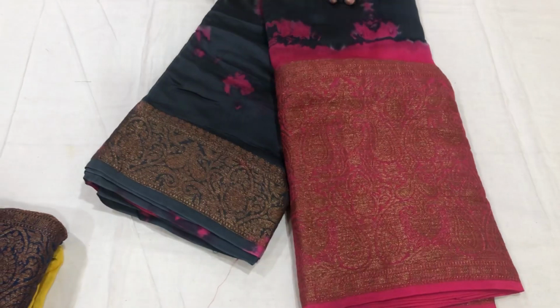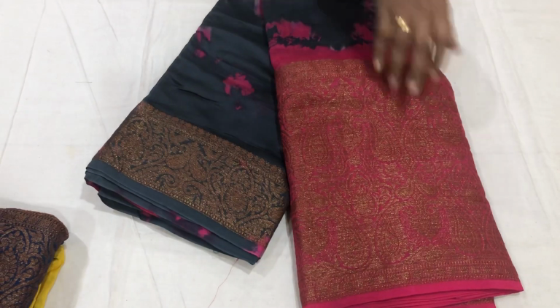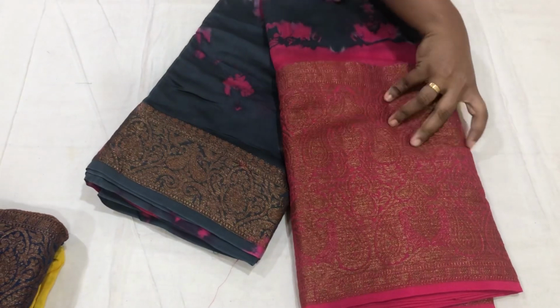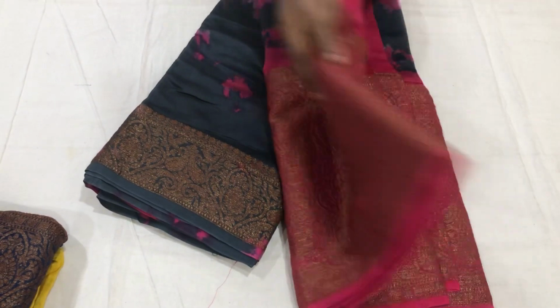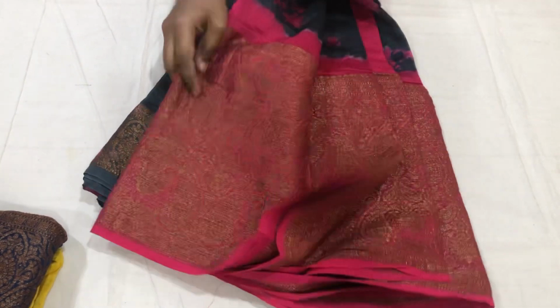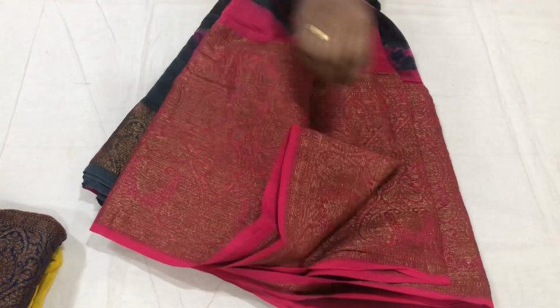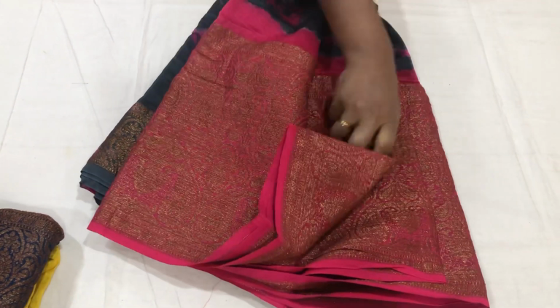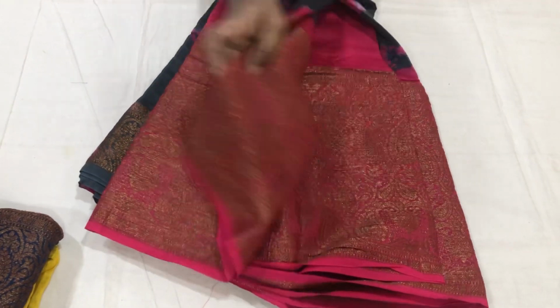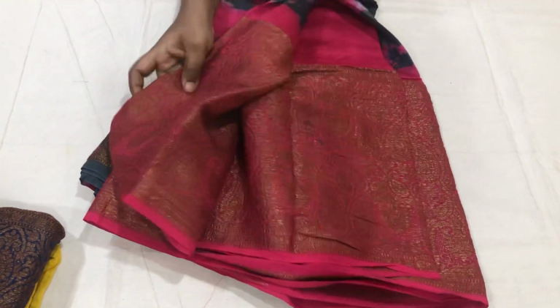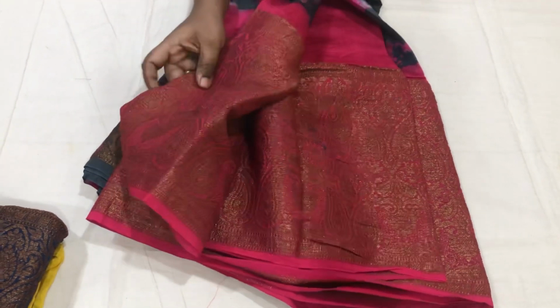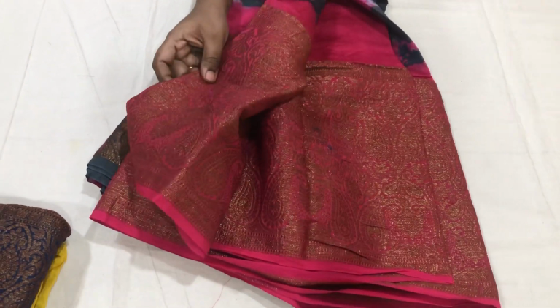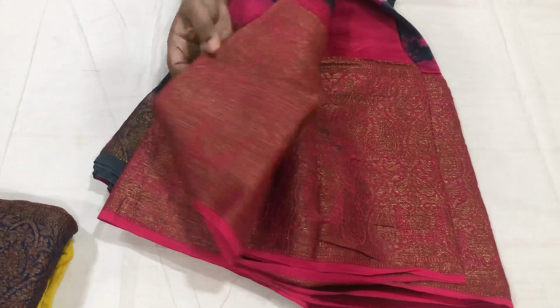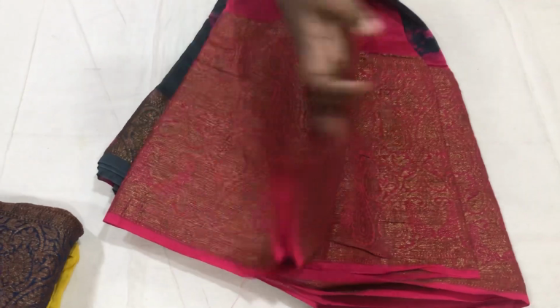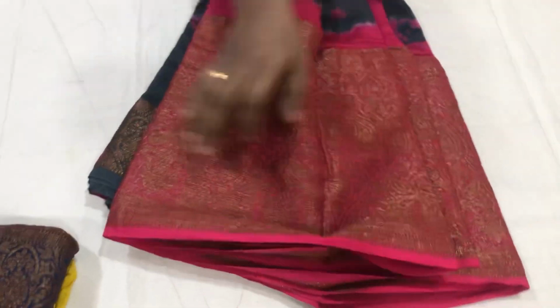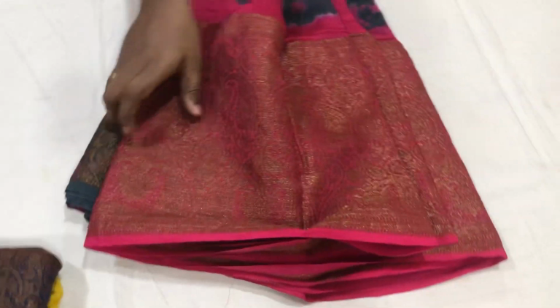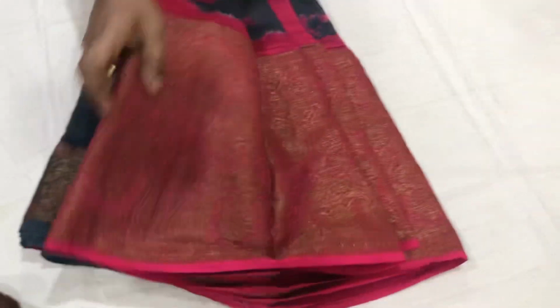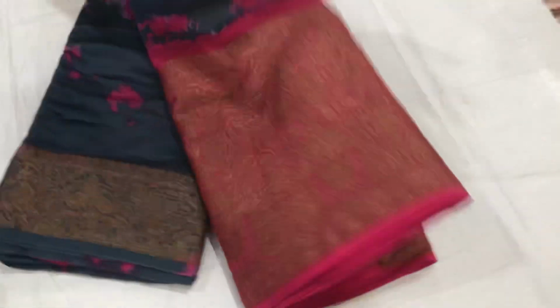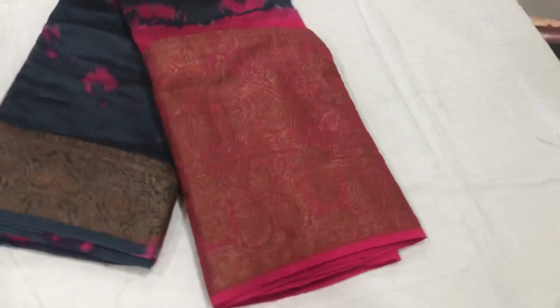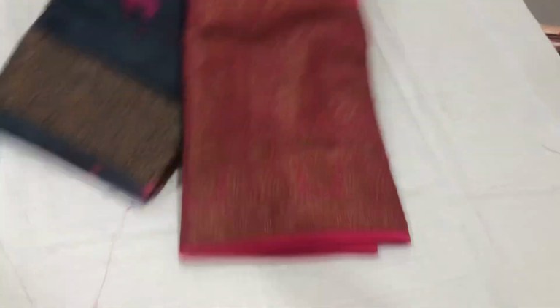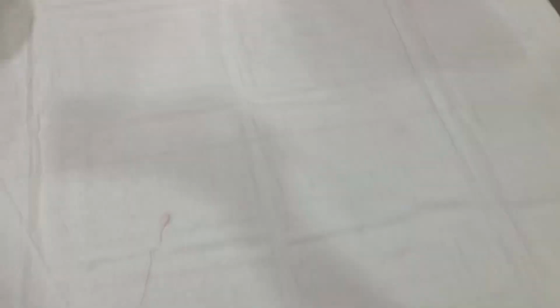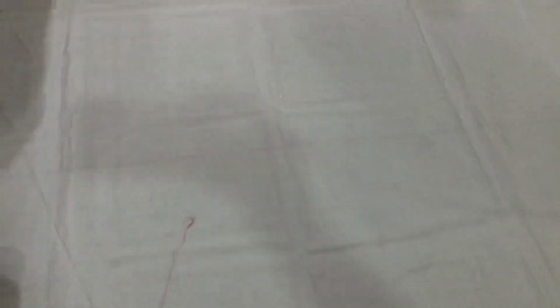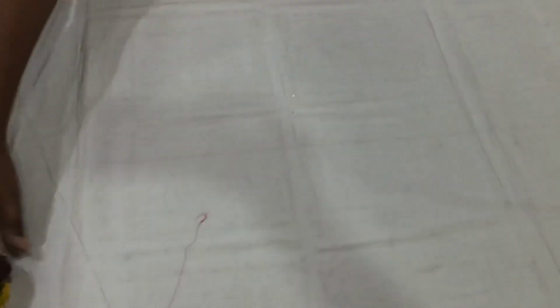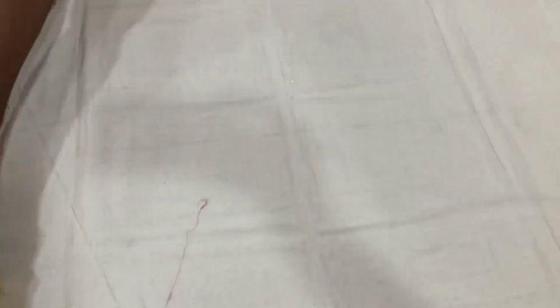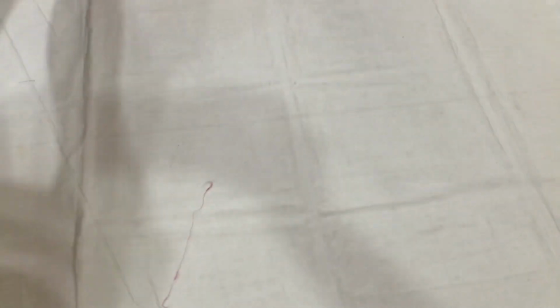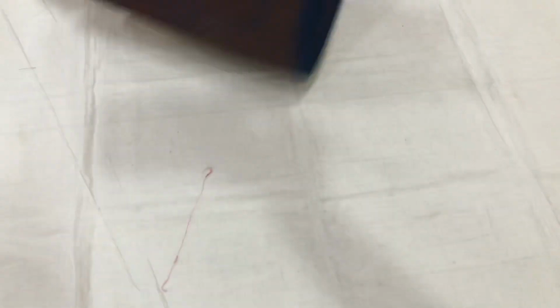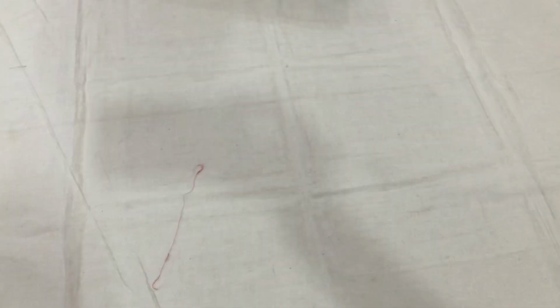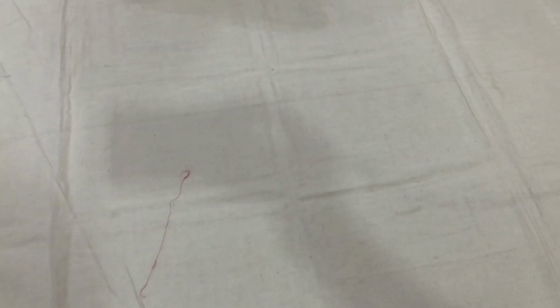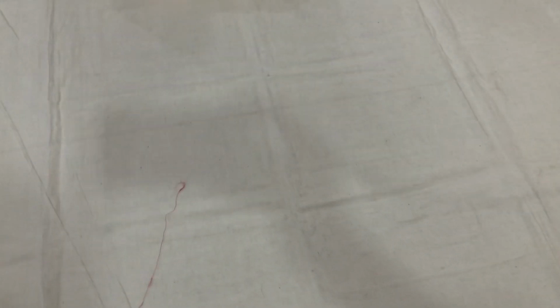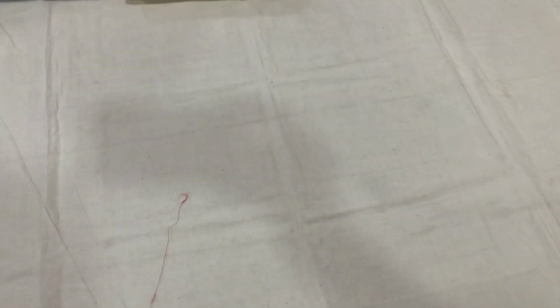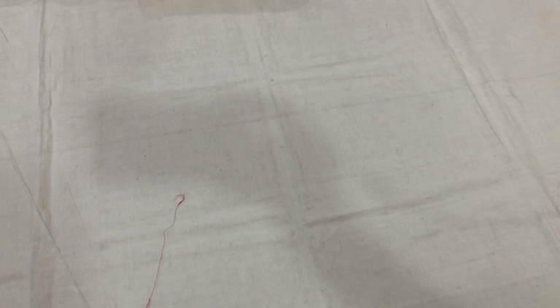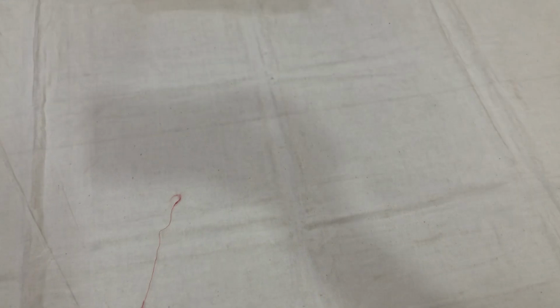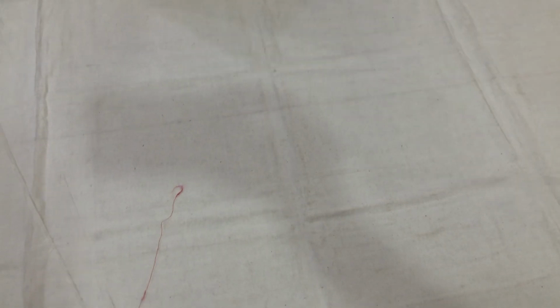Dark gray with blouse. It is soft — pure chander material.